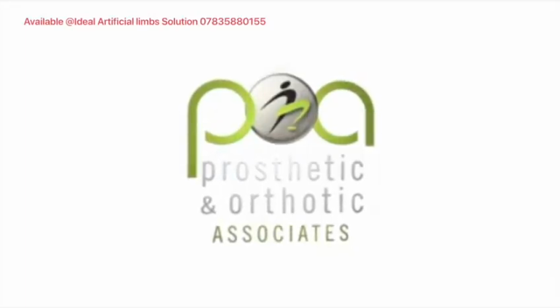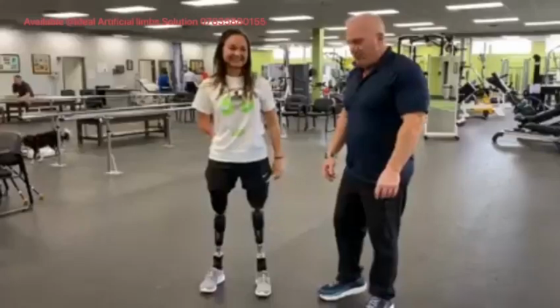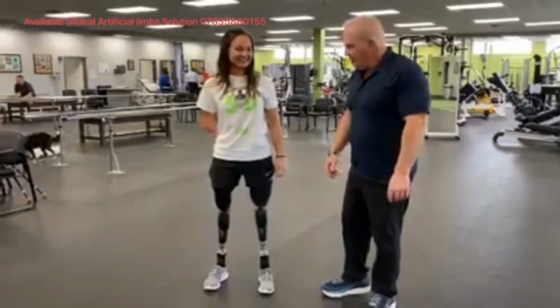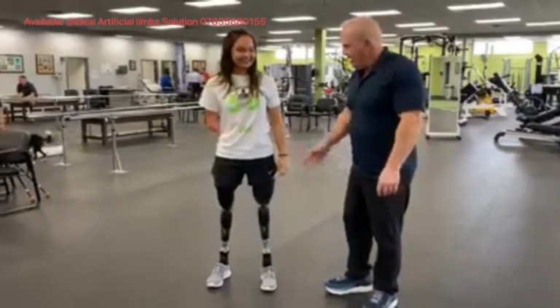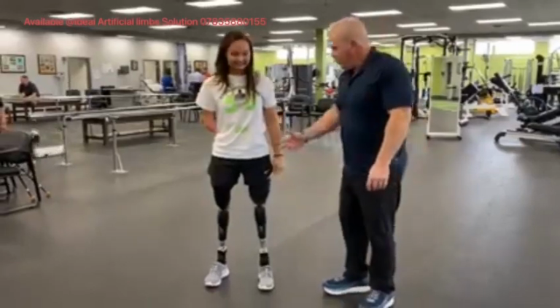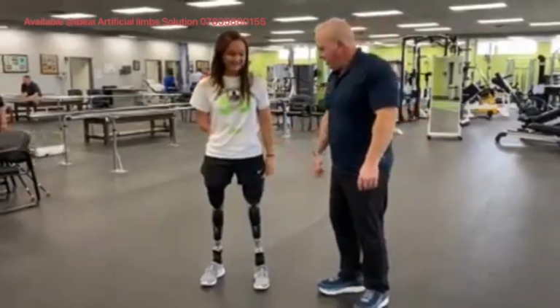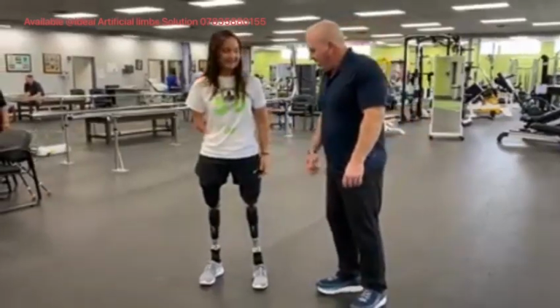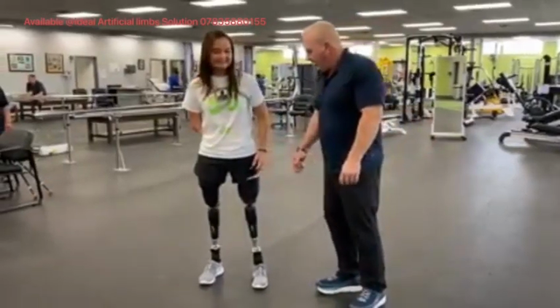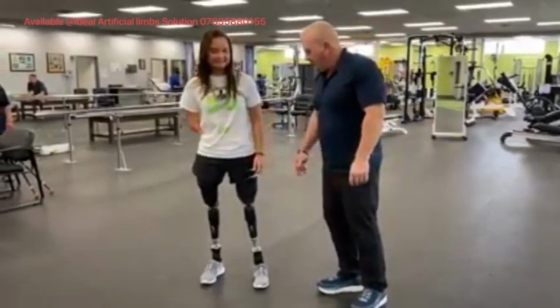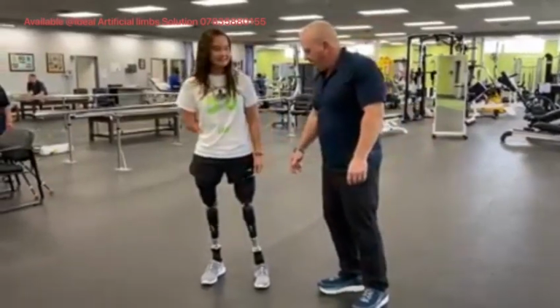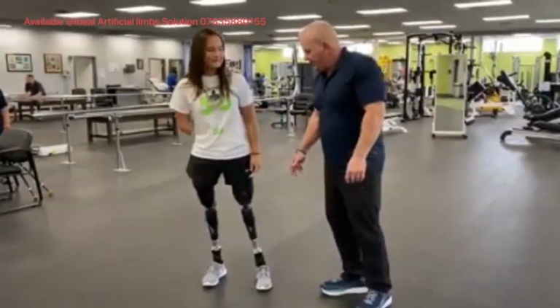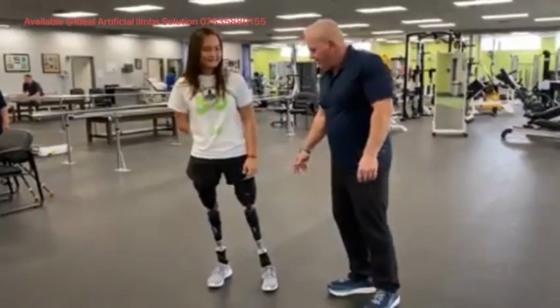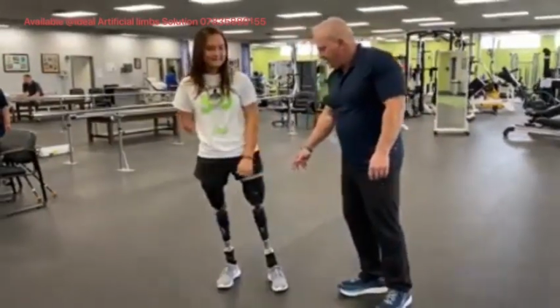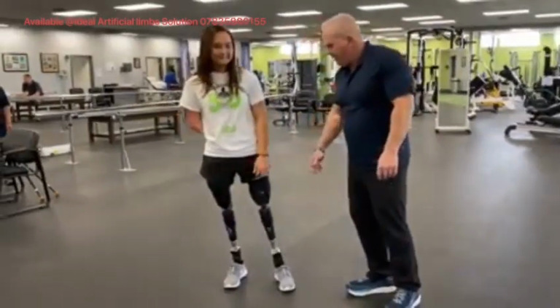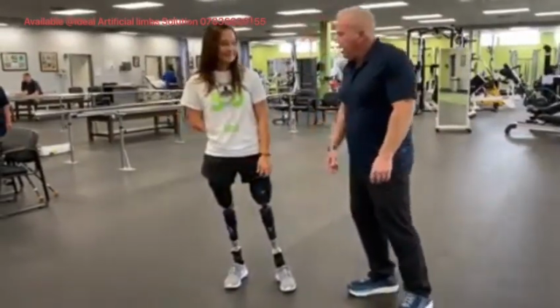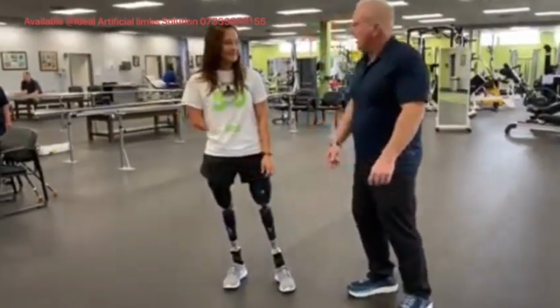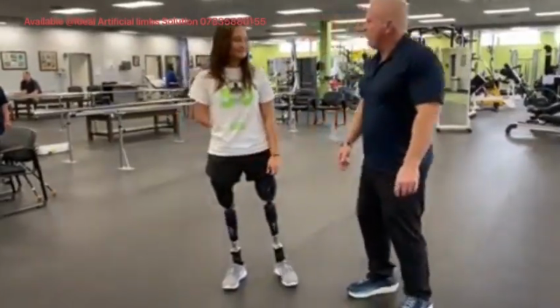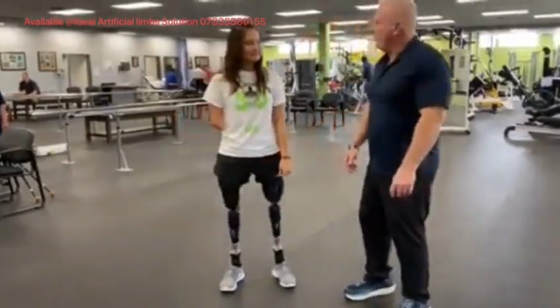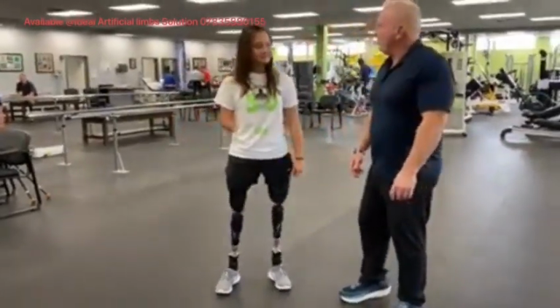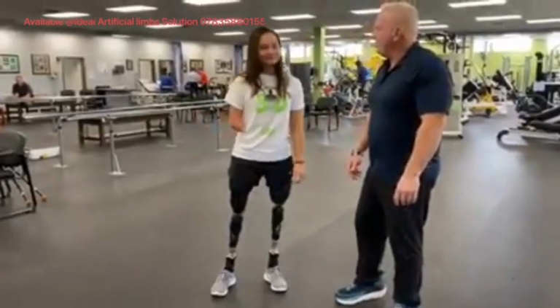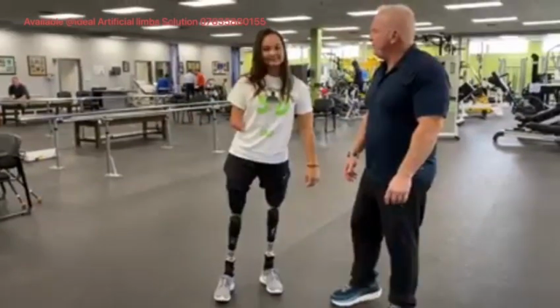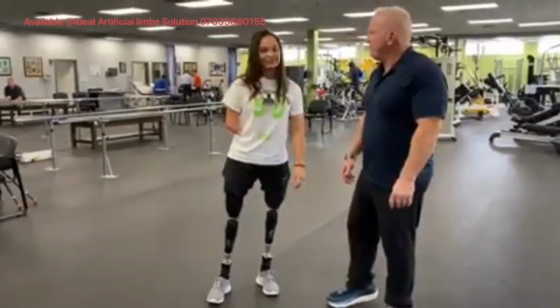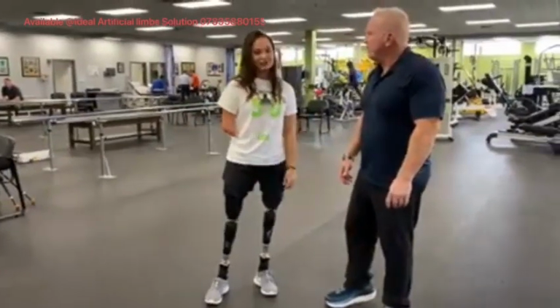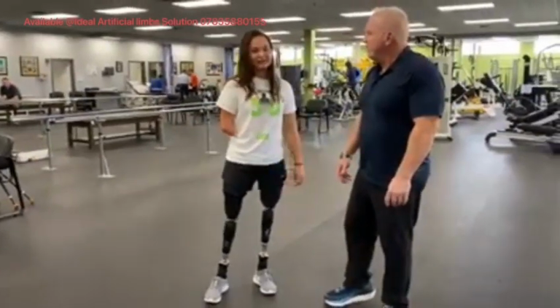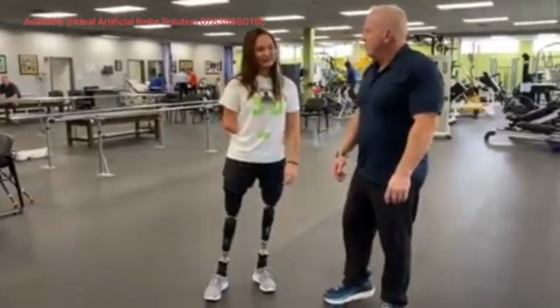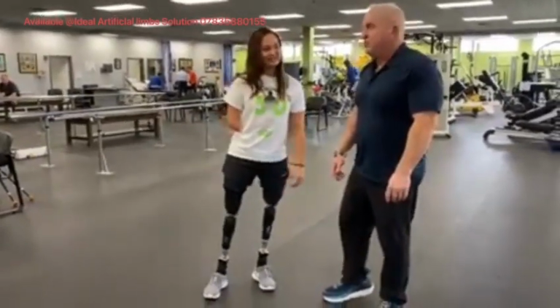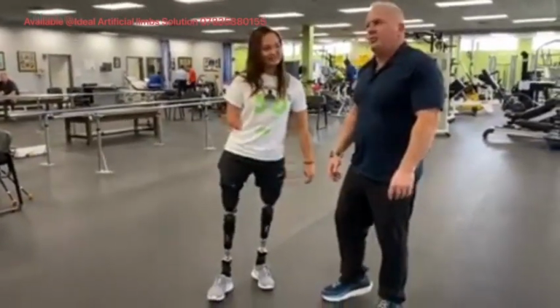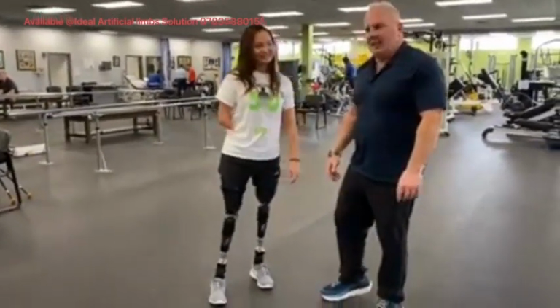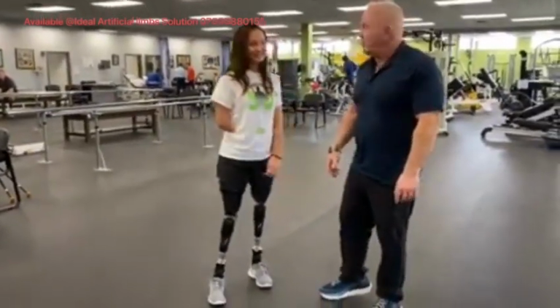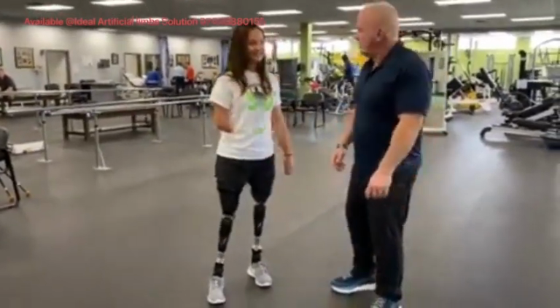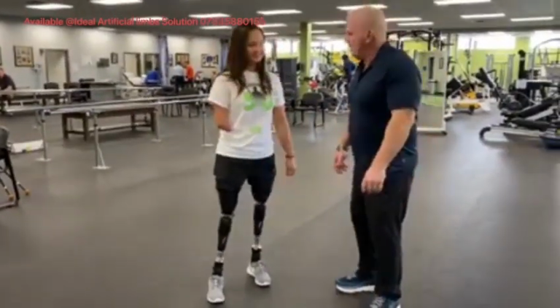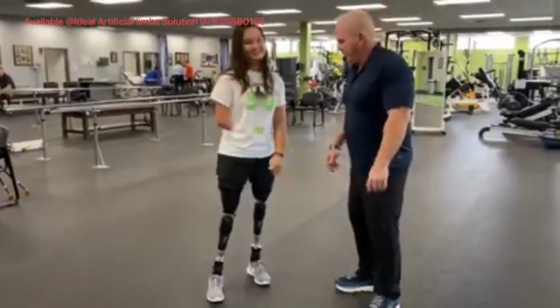This is Ryan. She's wearing the bilateral PPS system. Ryan, you've been in it for how long now? Since June of last year, so quite some time.